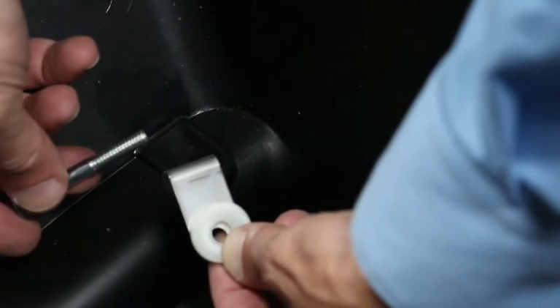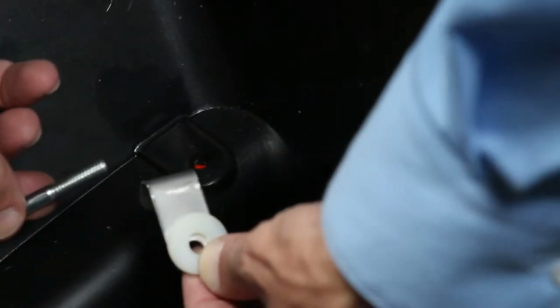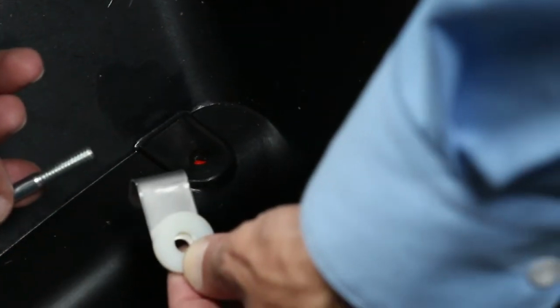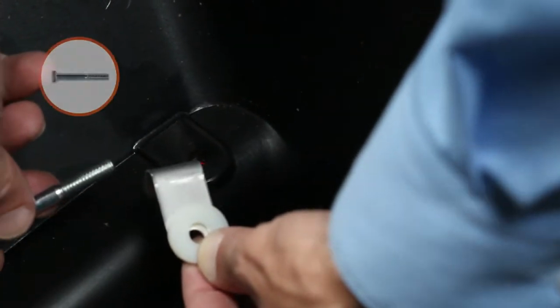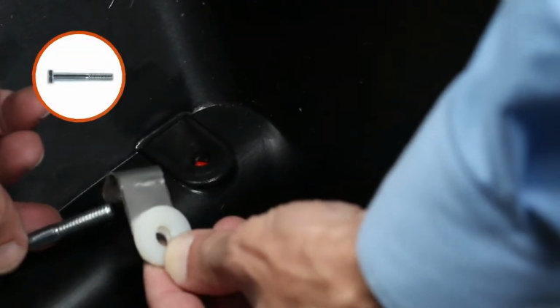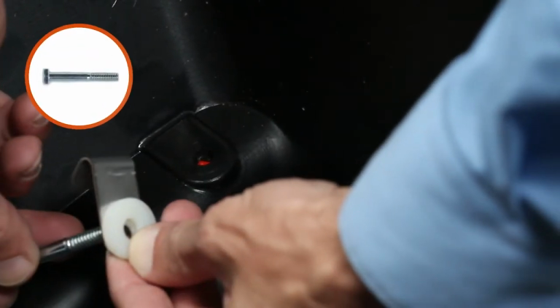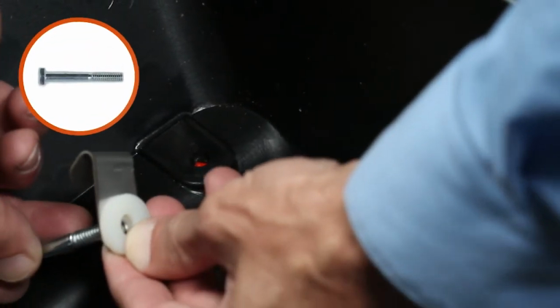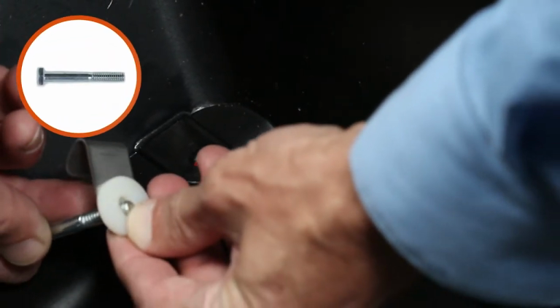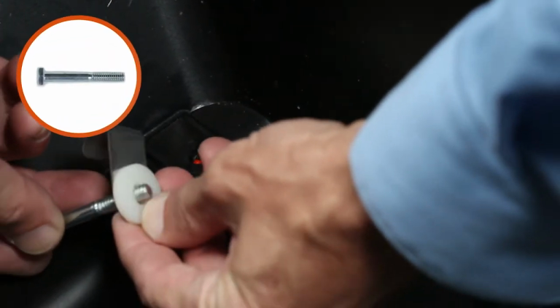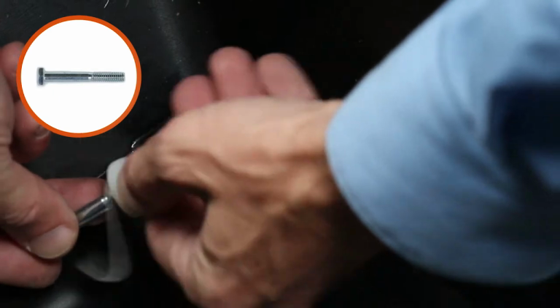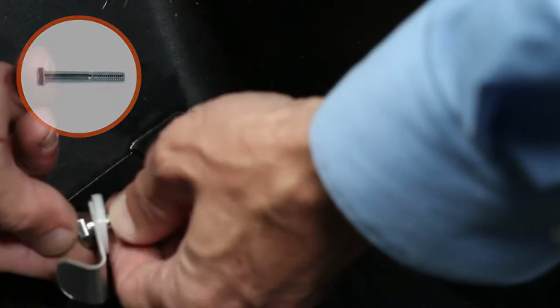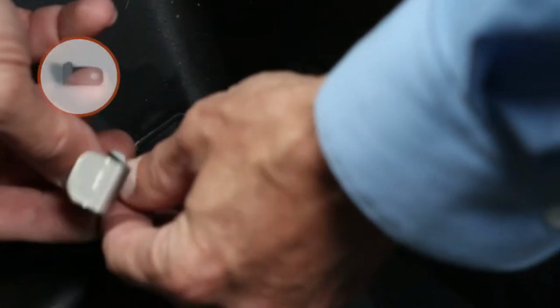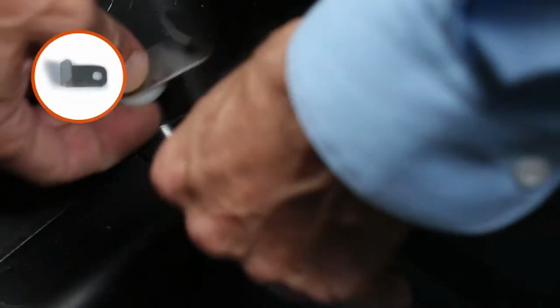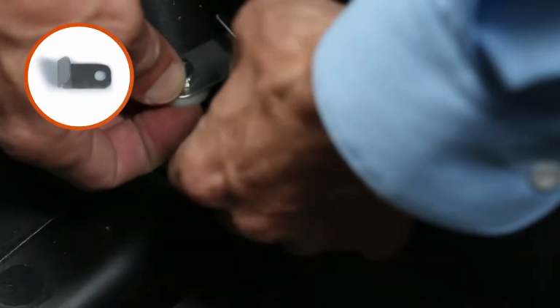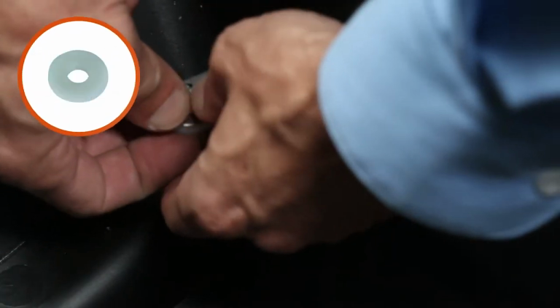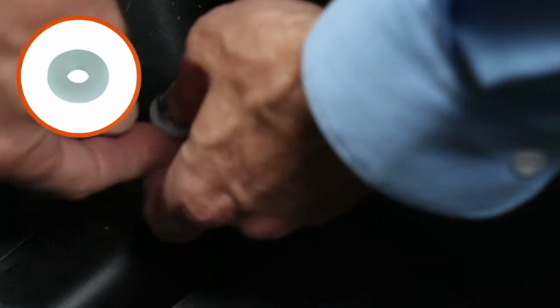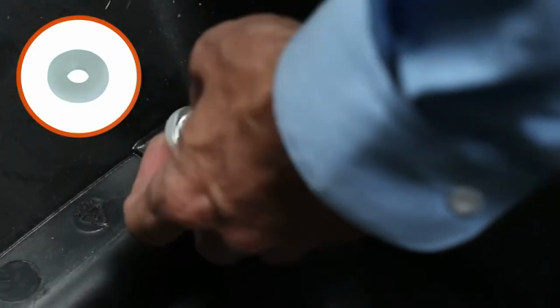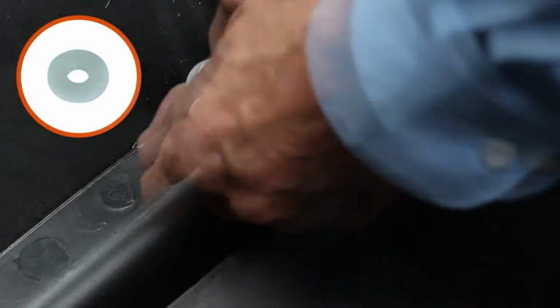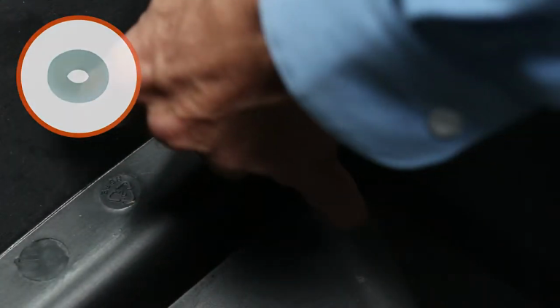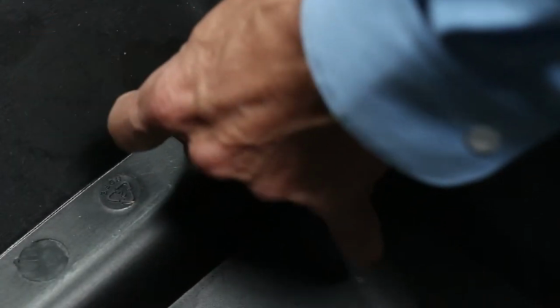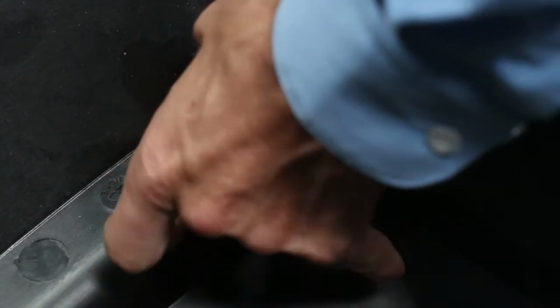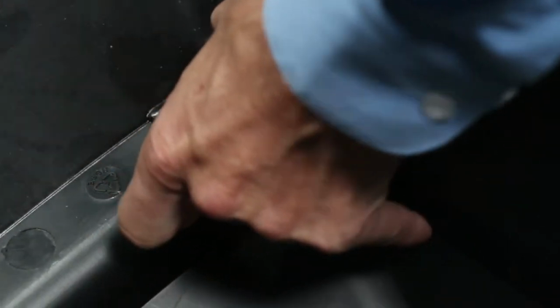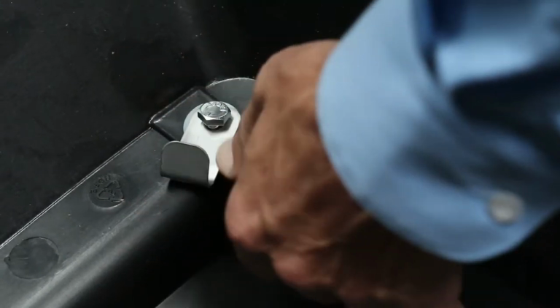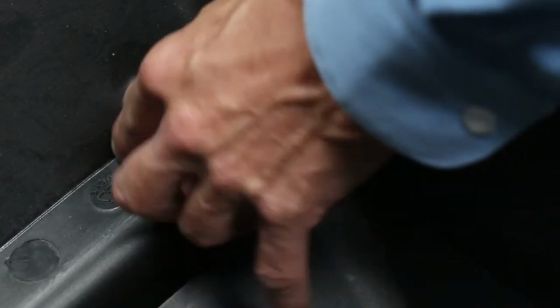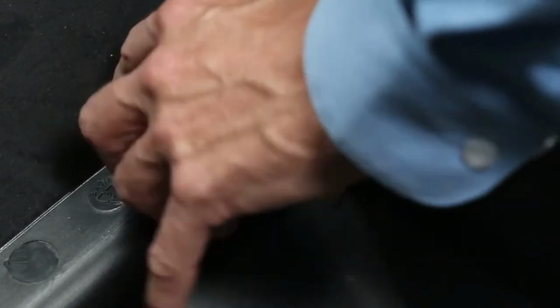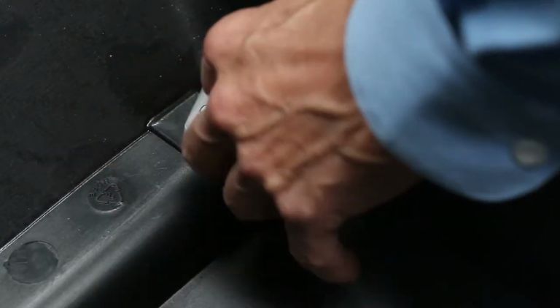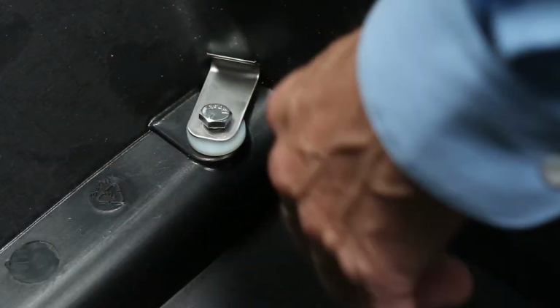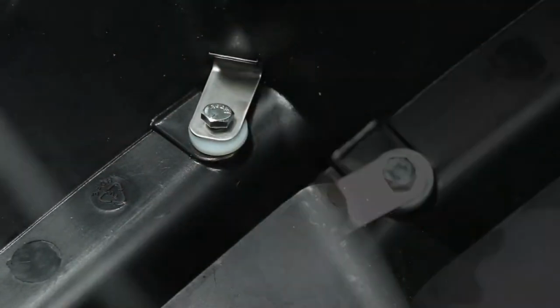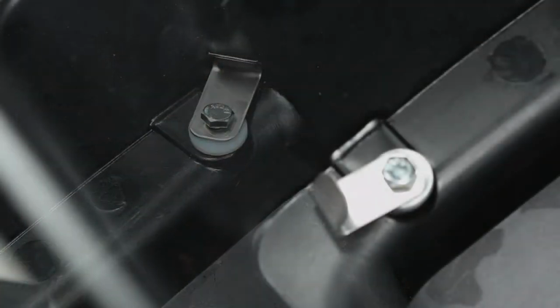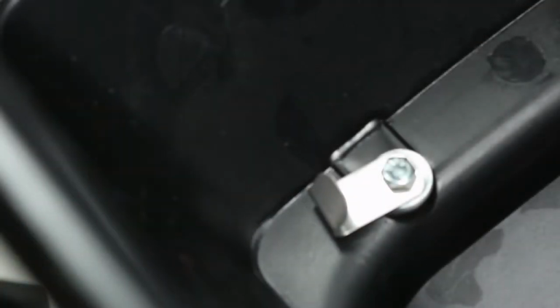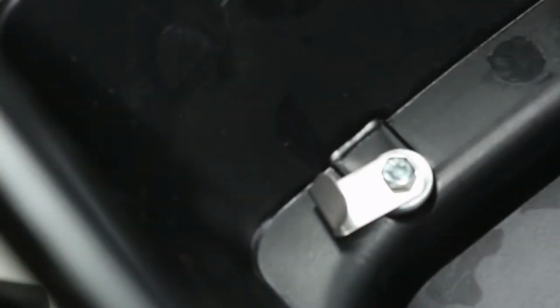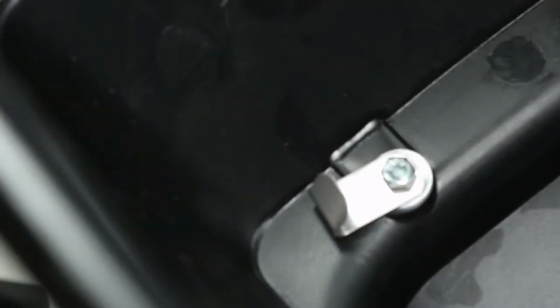Now, onto a ¼-20-by-2-inch hex bolt, Part D, slide on a clip, Part Q, and nylon washer, Part H, and insert it into the hole on one corner of the hopper. Then repeat for the opposite corner.